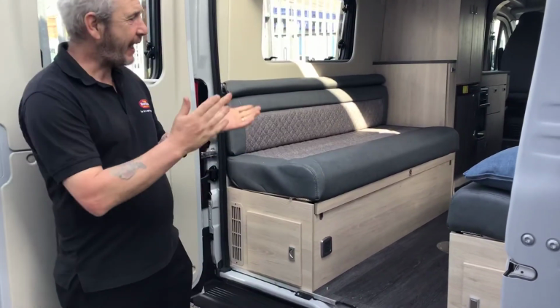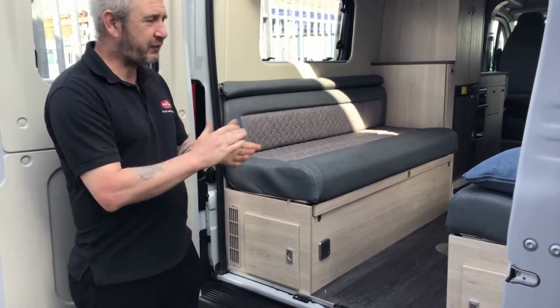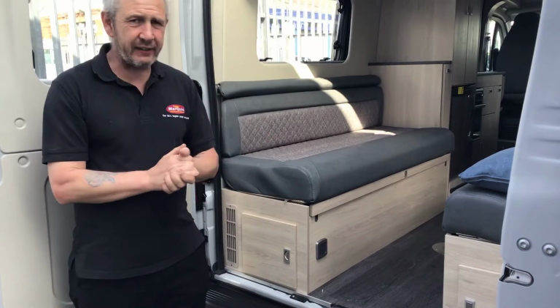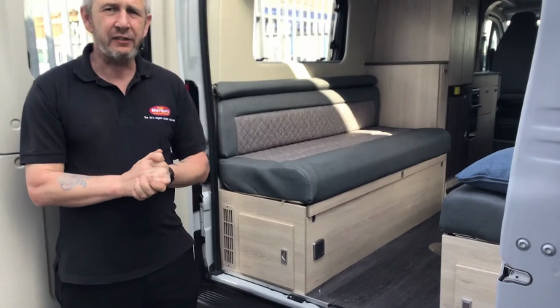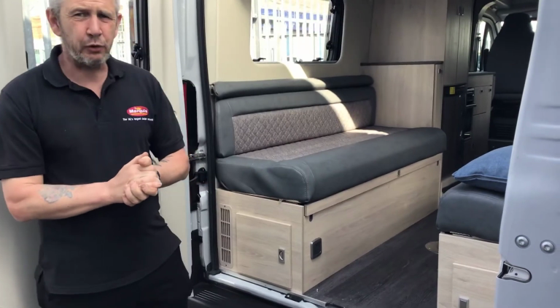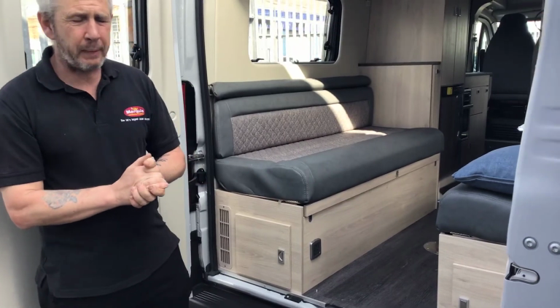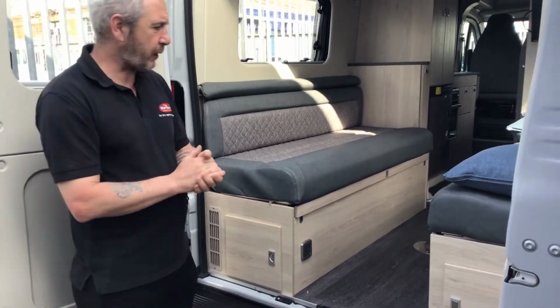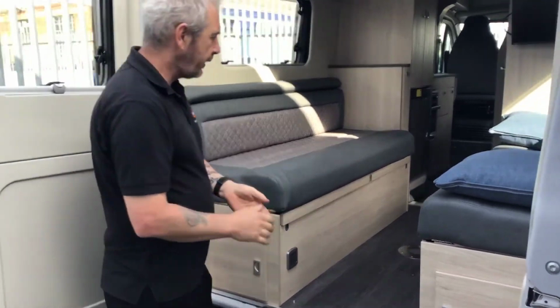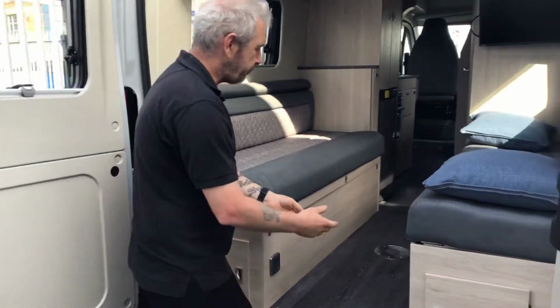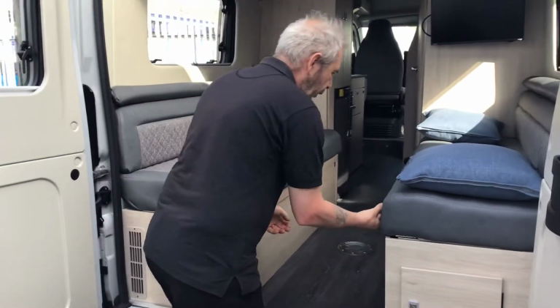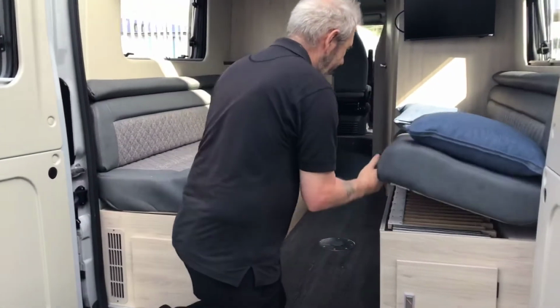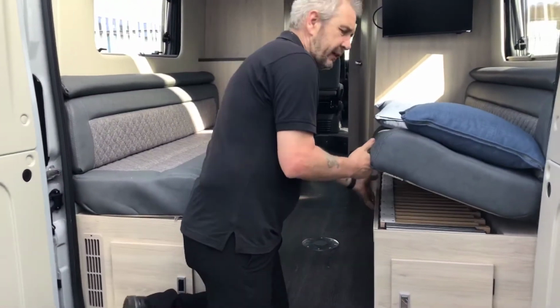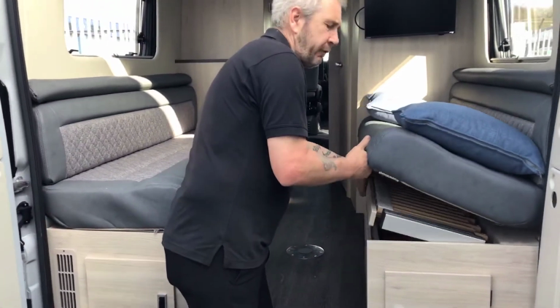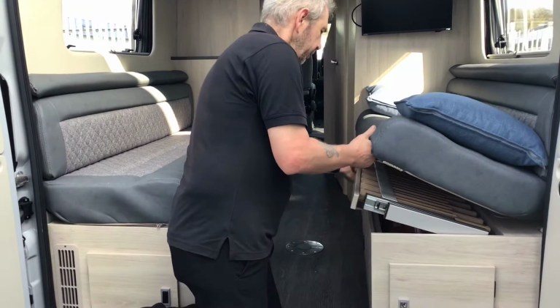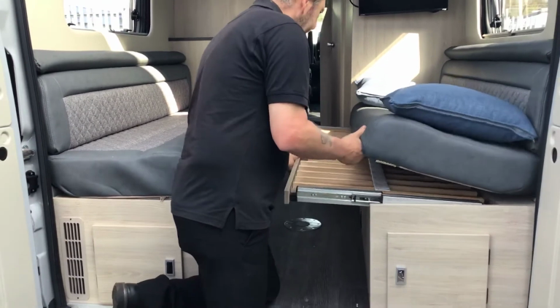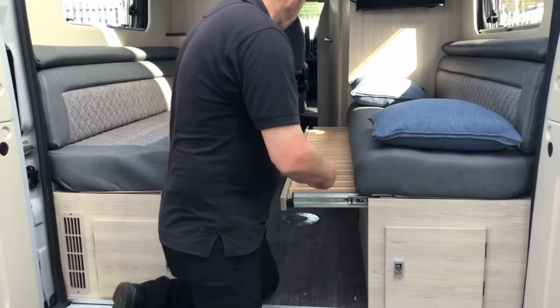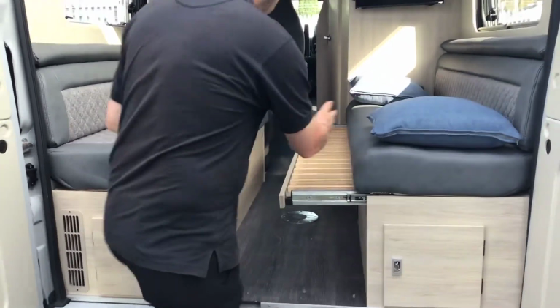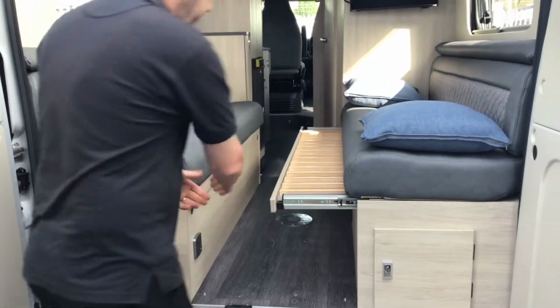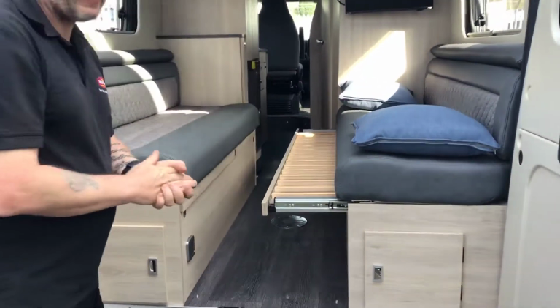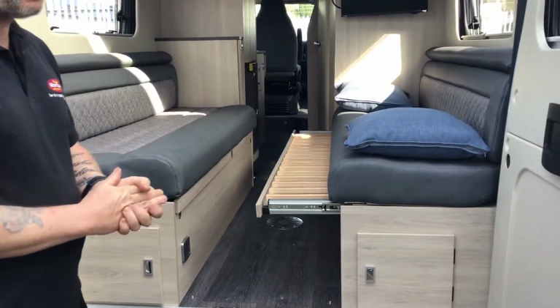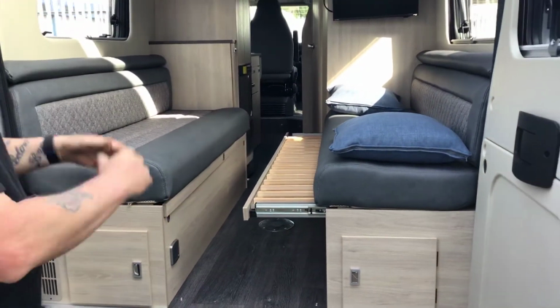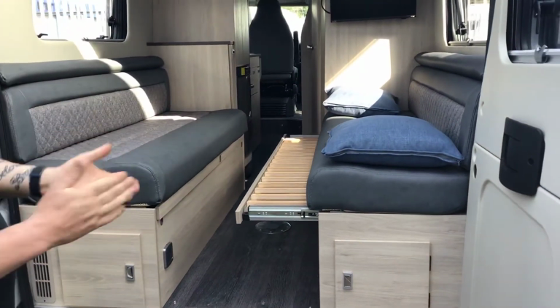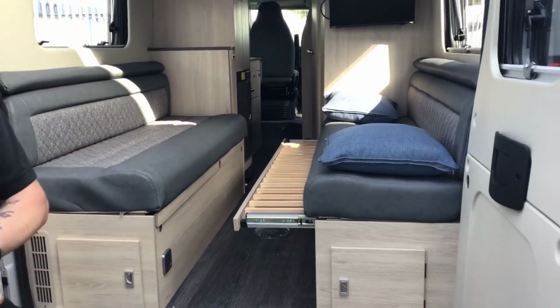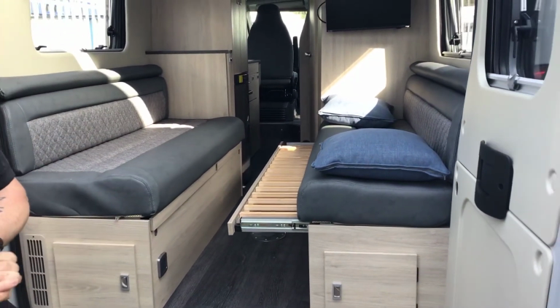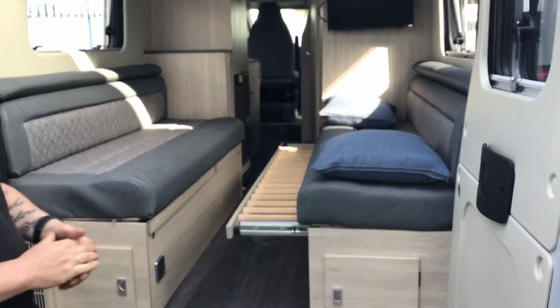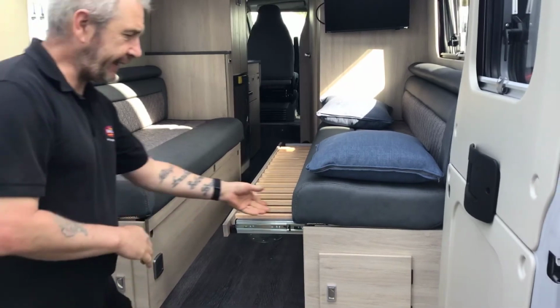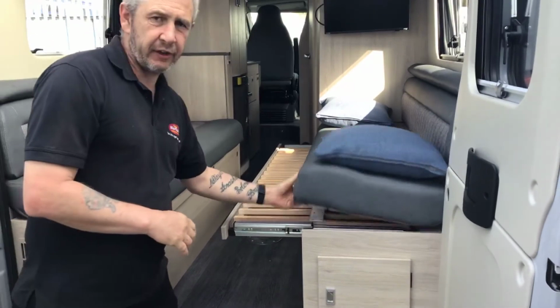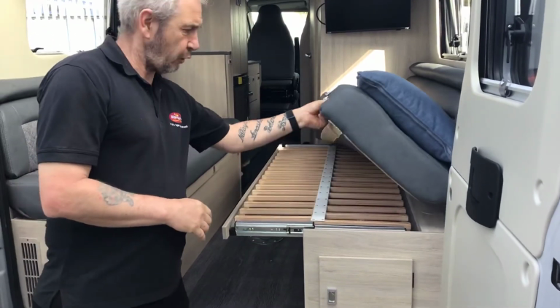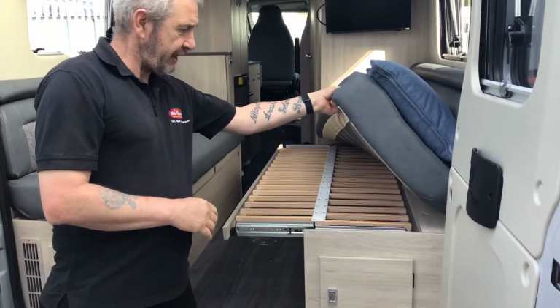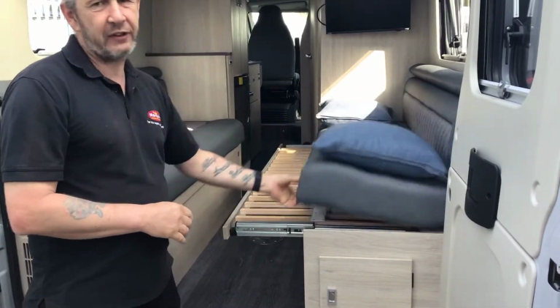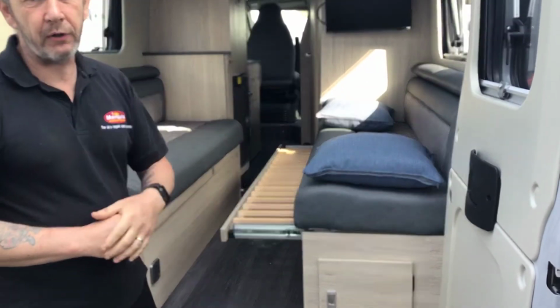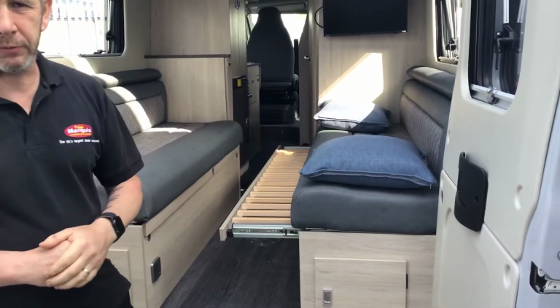The rear seating turns into a double bed as well. By grabbing hold of the A-frame itself and pulling it out — exactly the same on the left hand side — and rearranging the cushions. Turn the cushions over and you sleep on the bottom side.